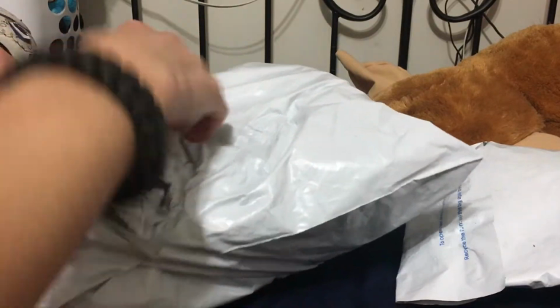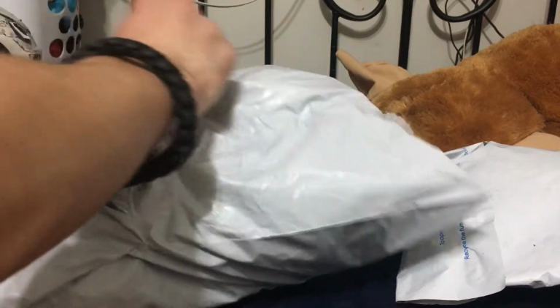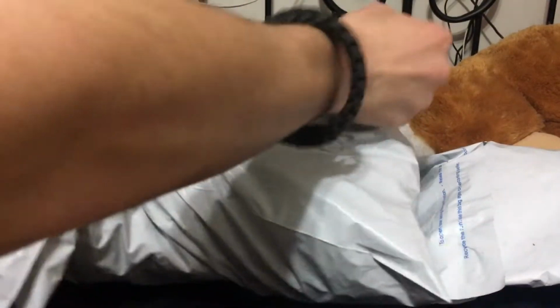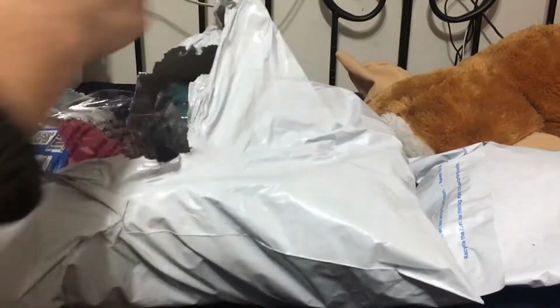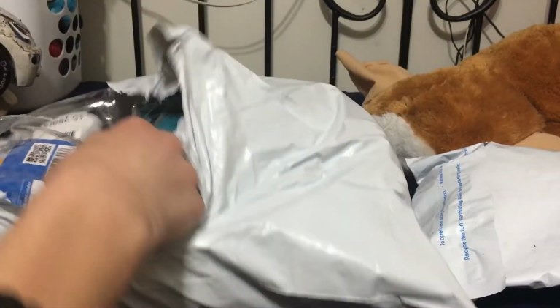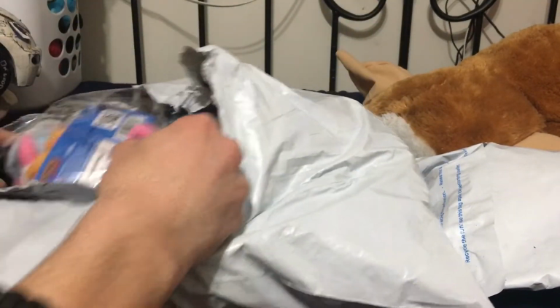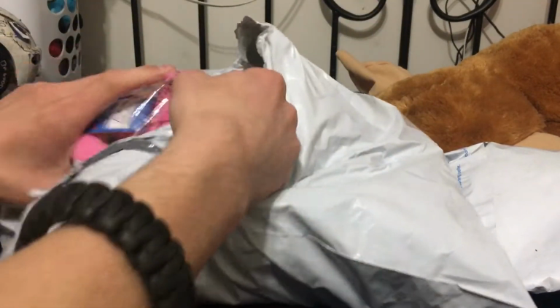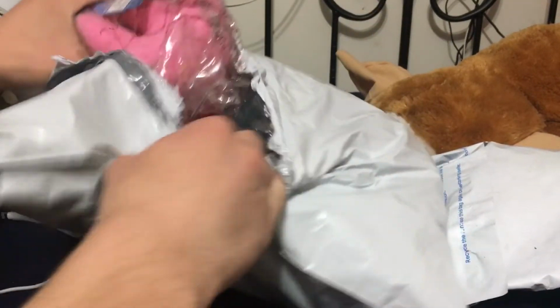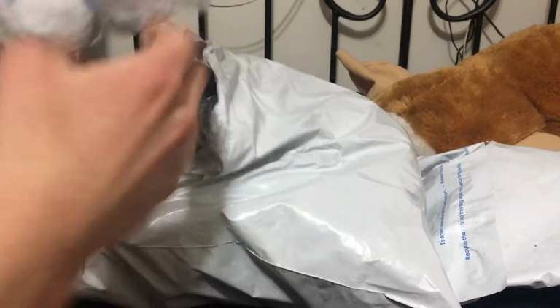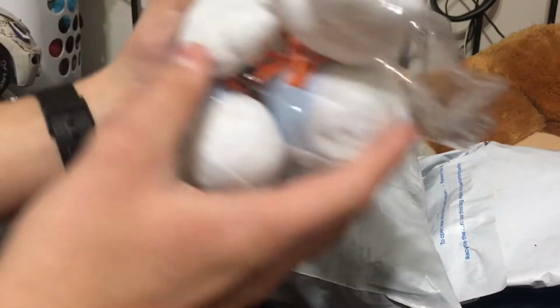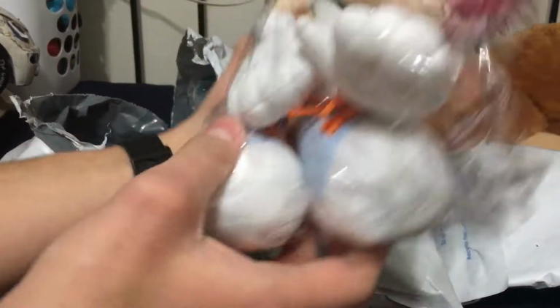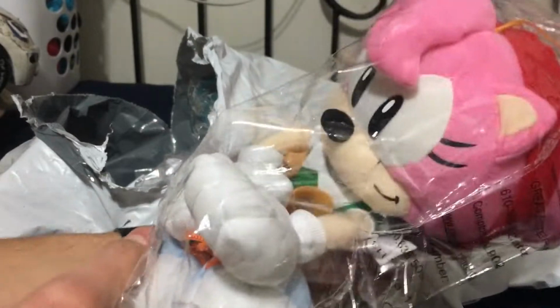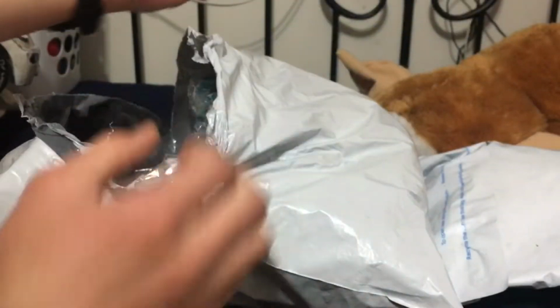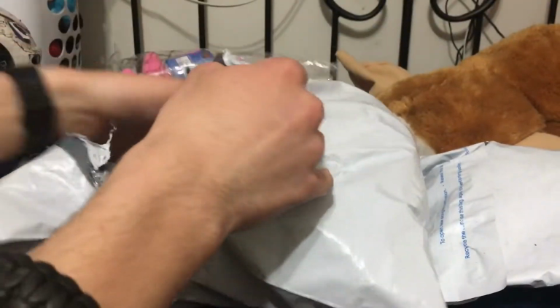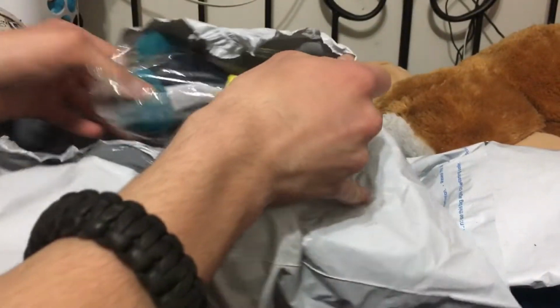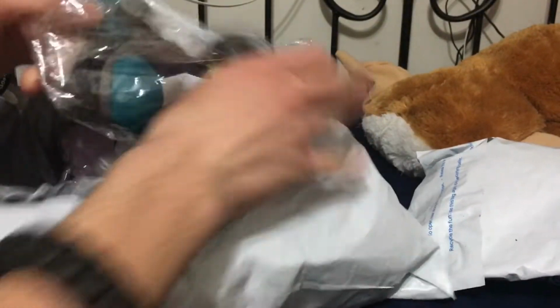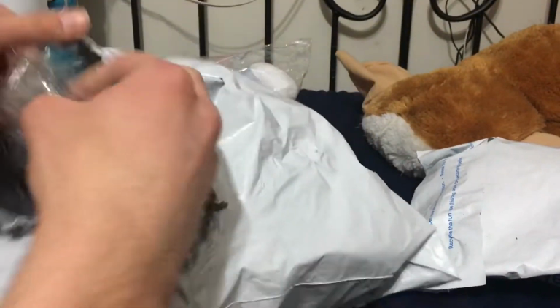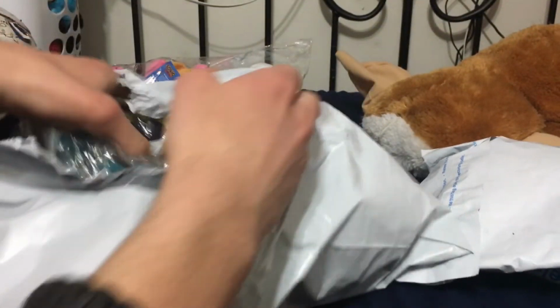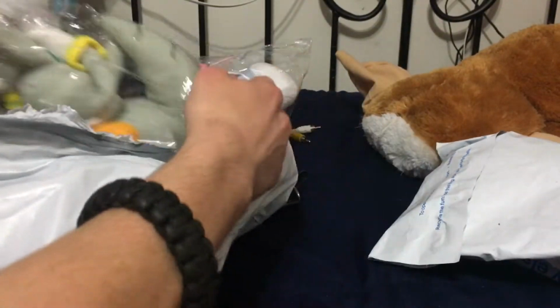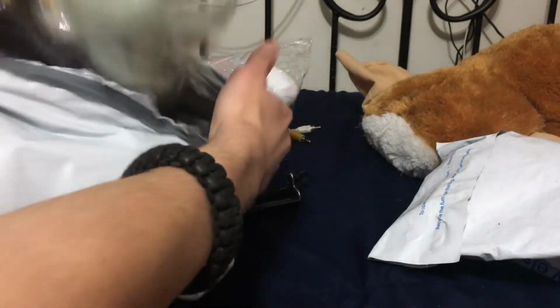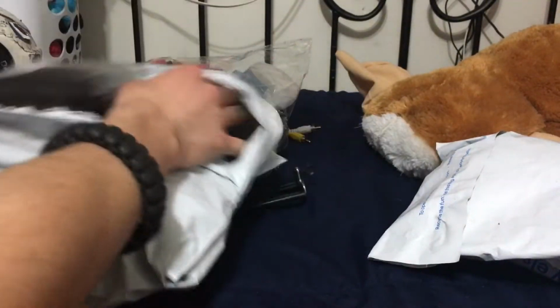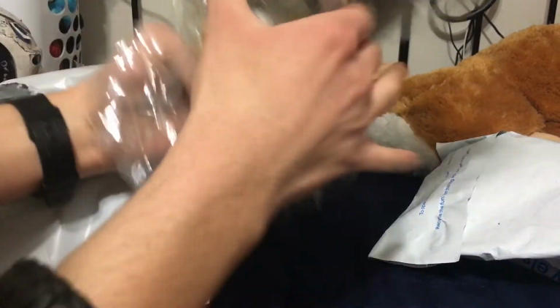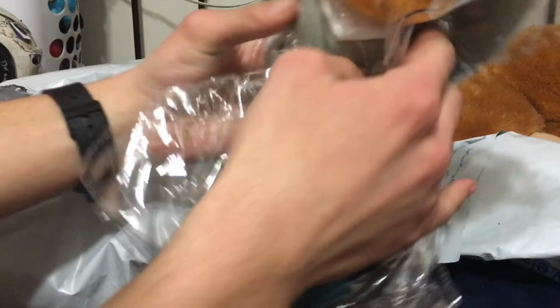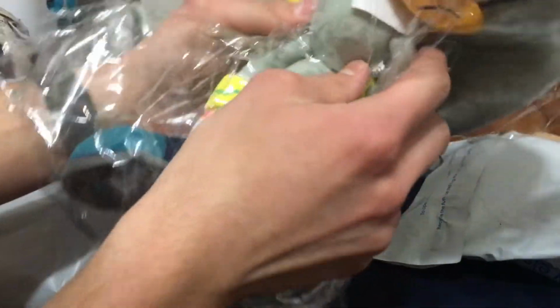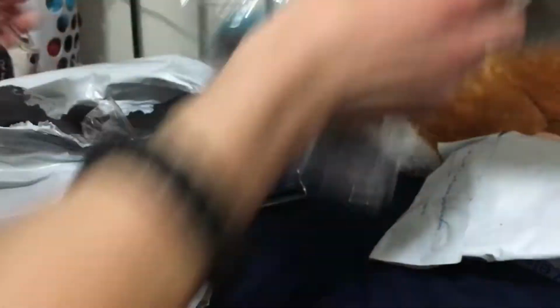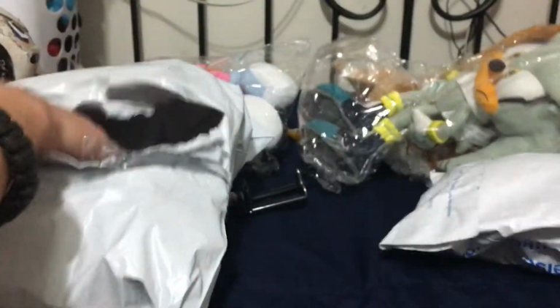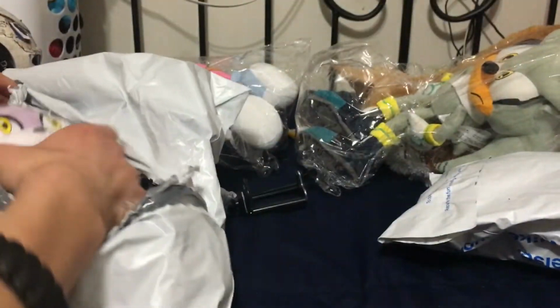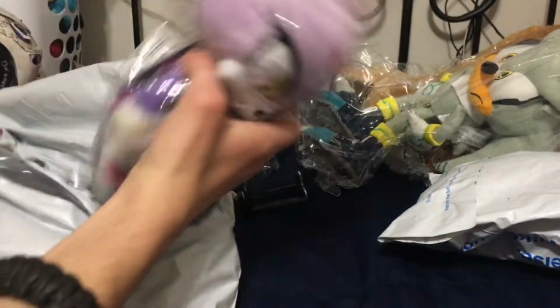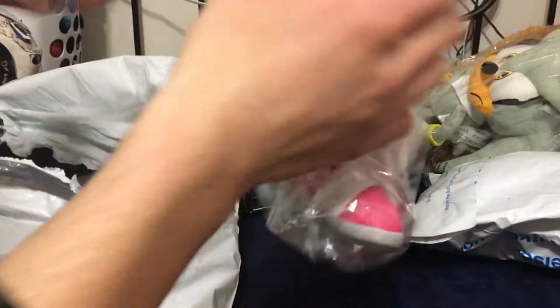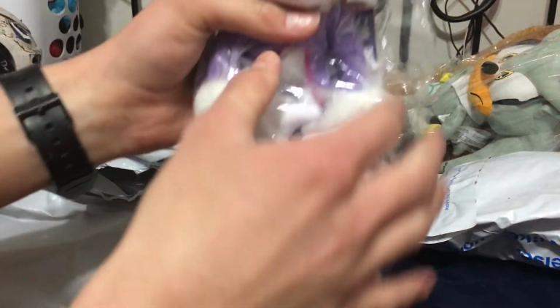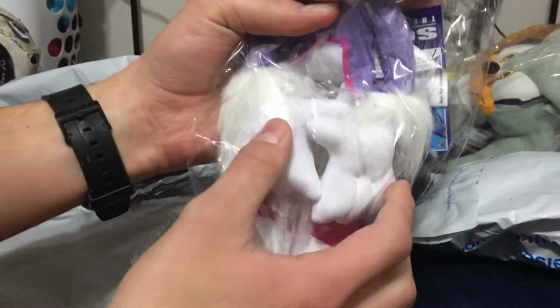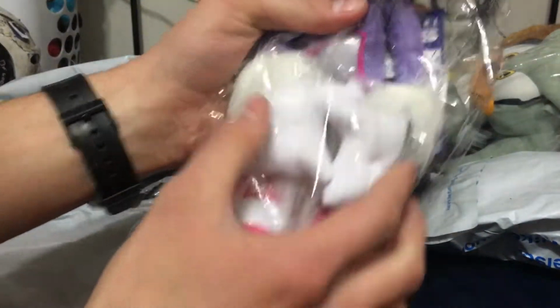Oh, it's the GE plushie. So we got Classic Amy, got Silver — it's no use! — and we got Blaze. This is cool.